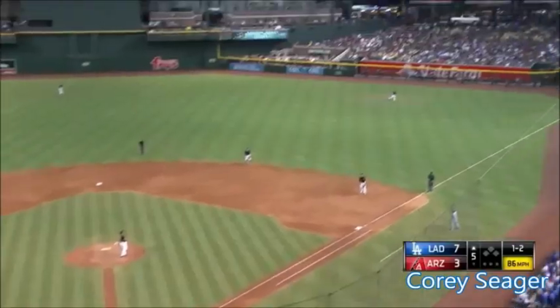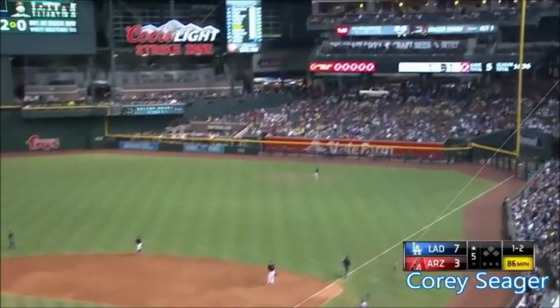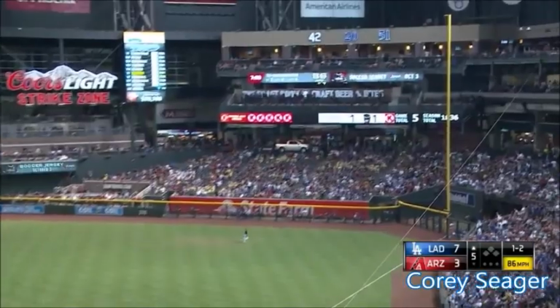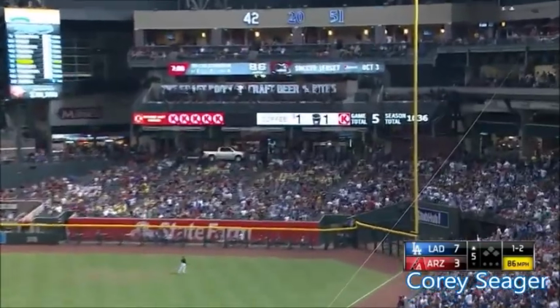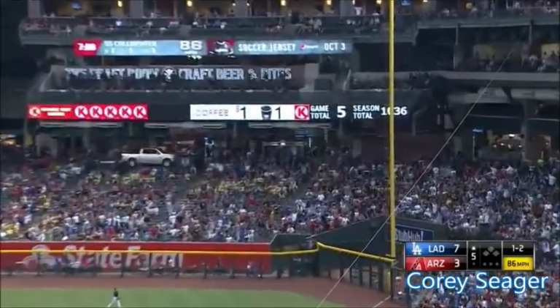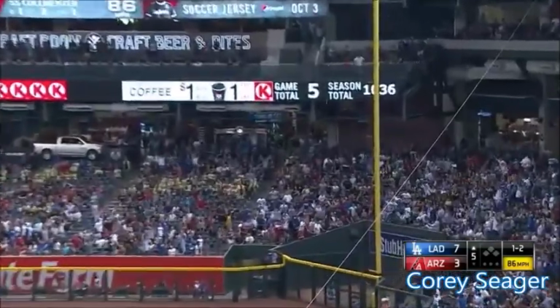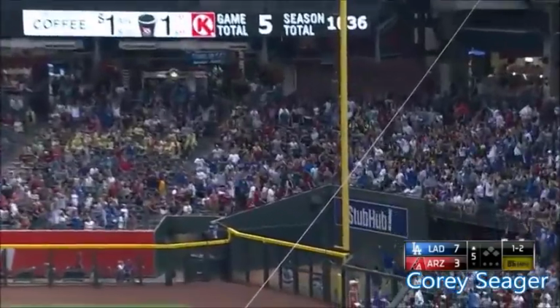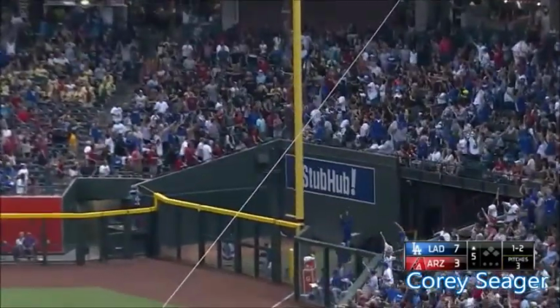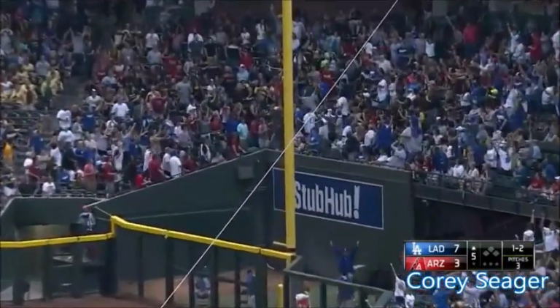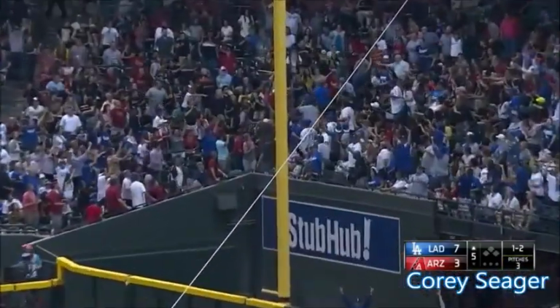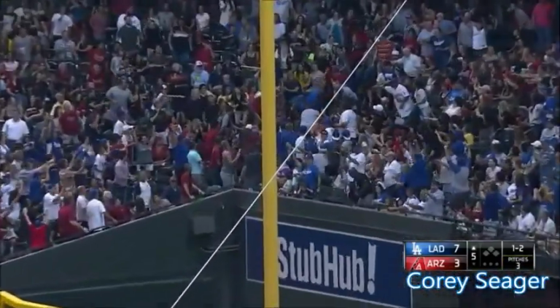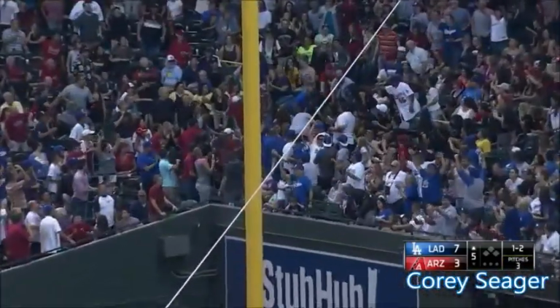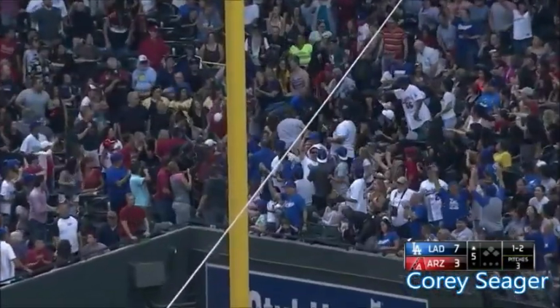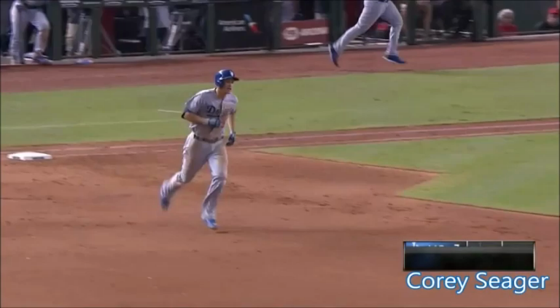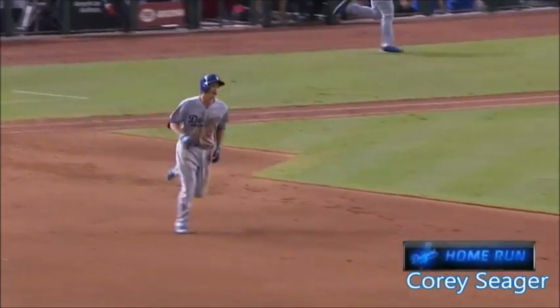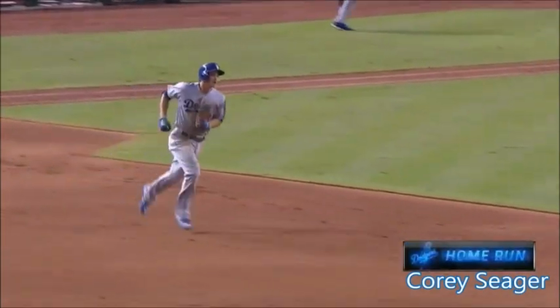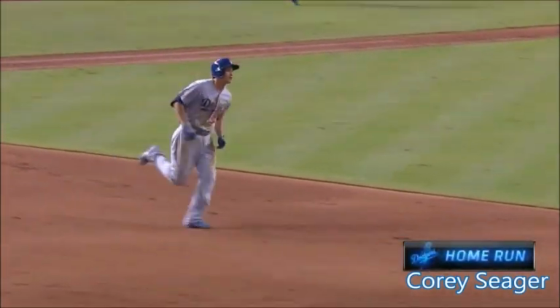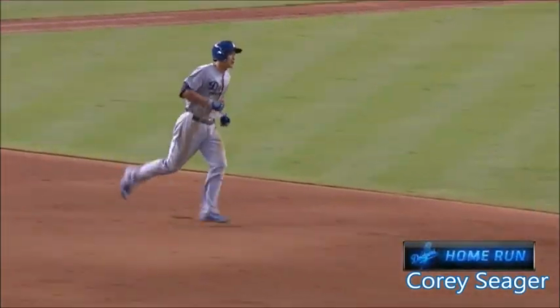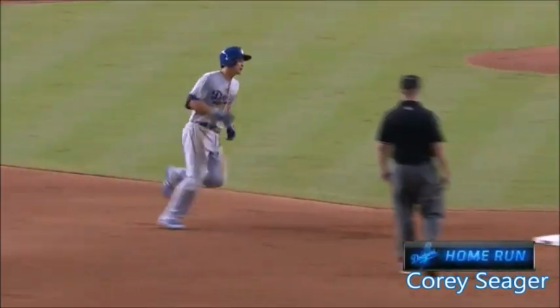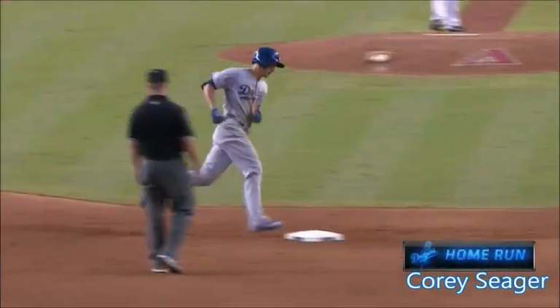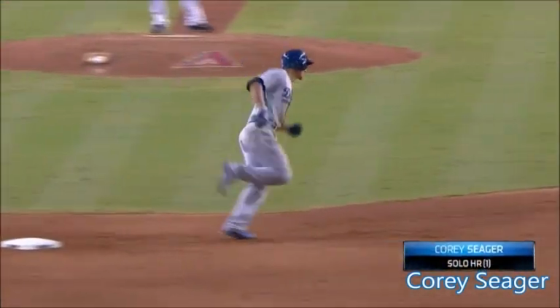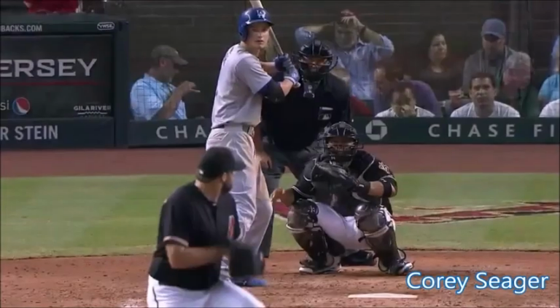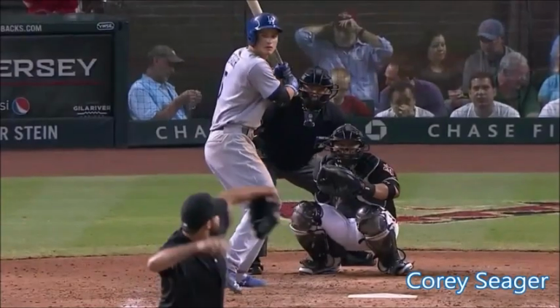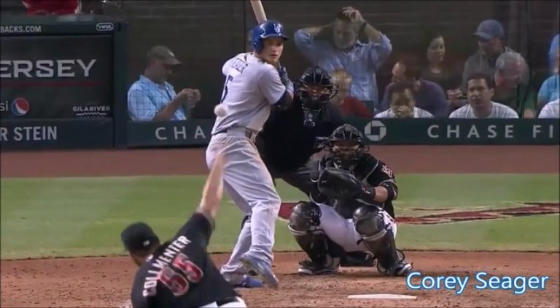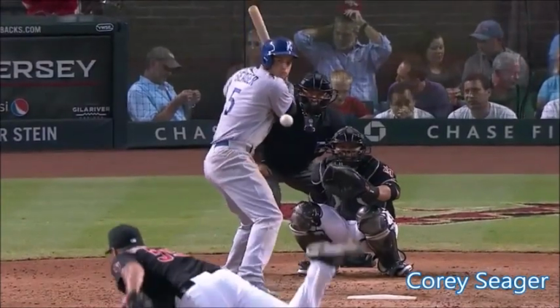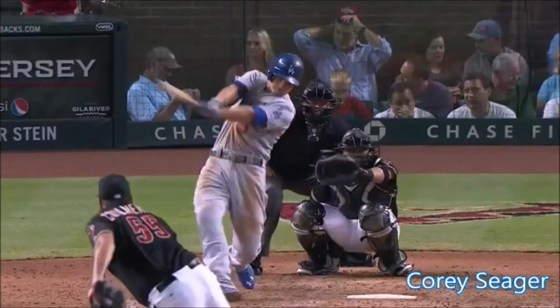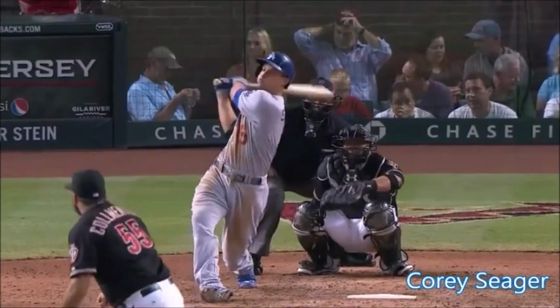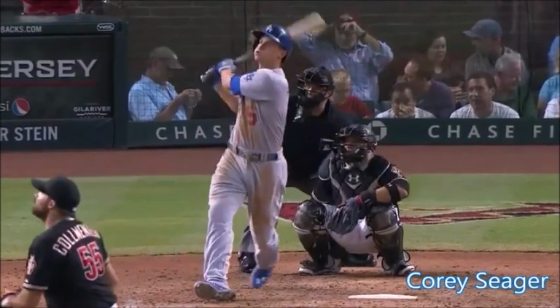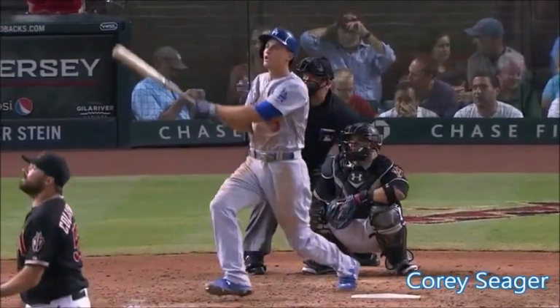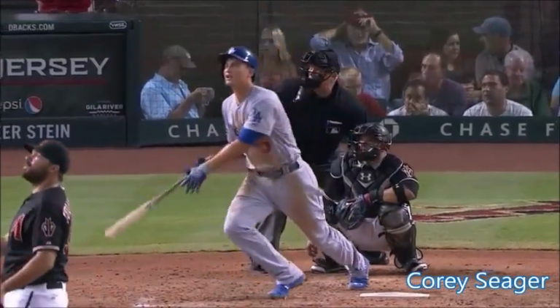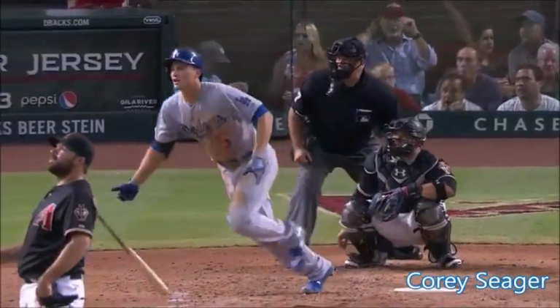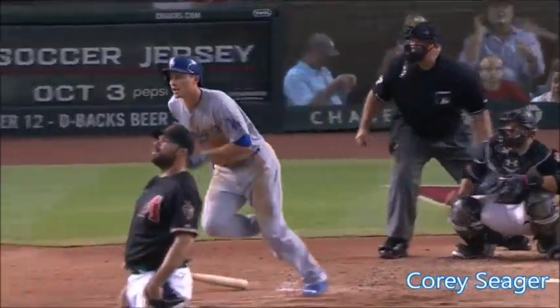Drilled to right. Corey Seager with his first big league home run. He has been on base in seven consecutive plate appearances. 3-for-3 tonight.